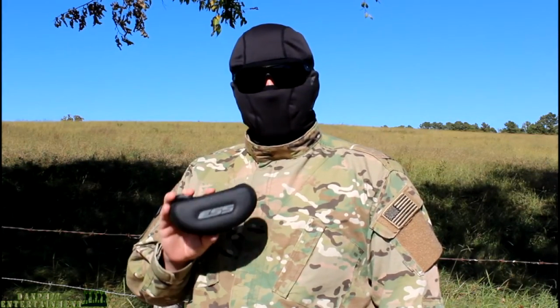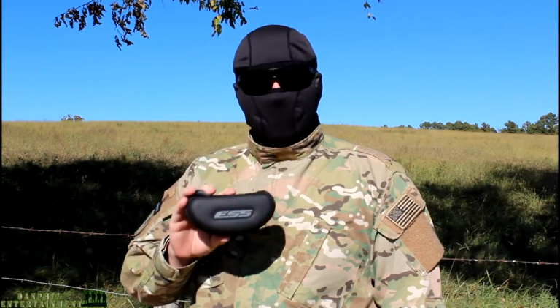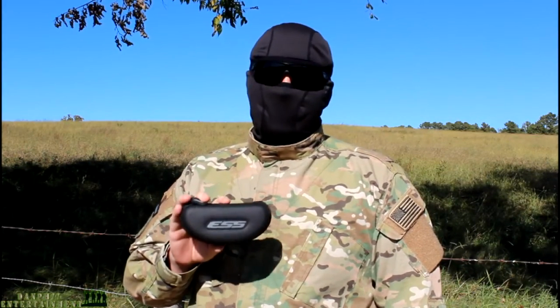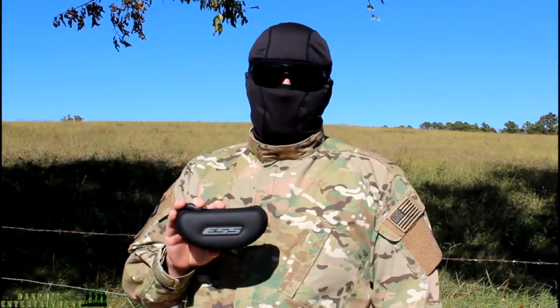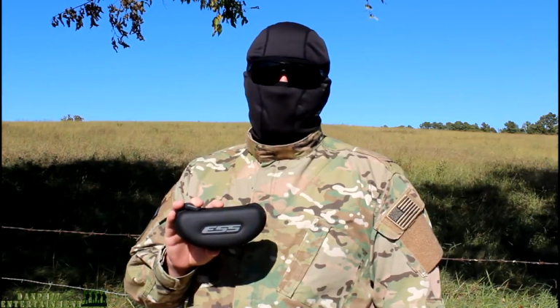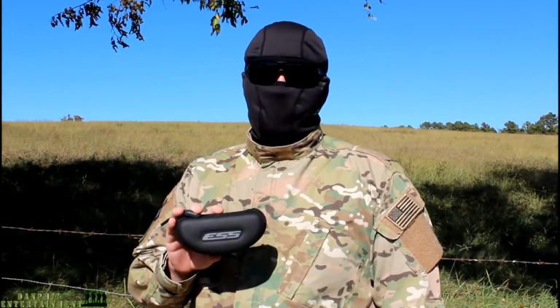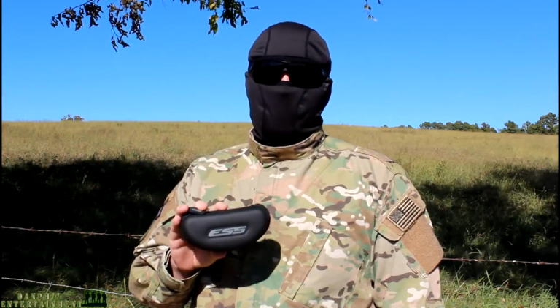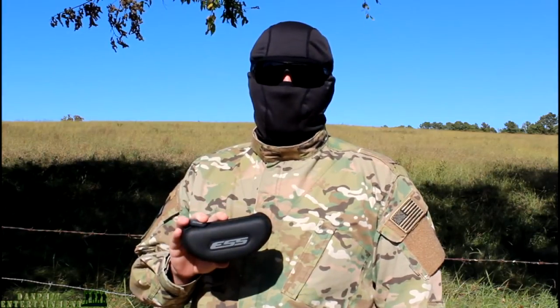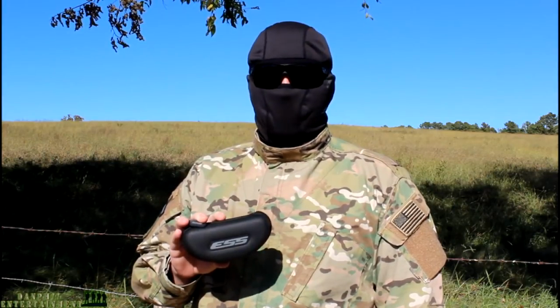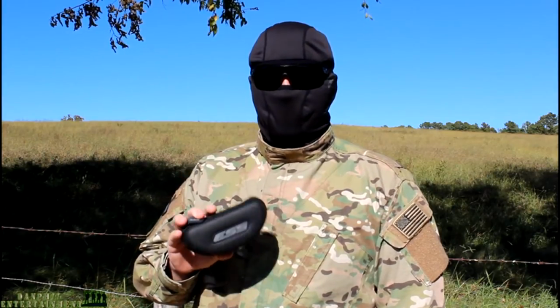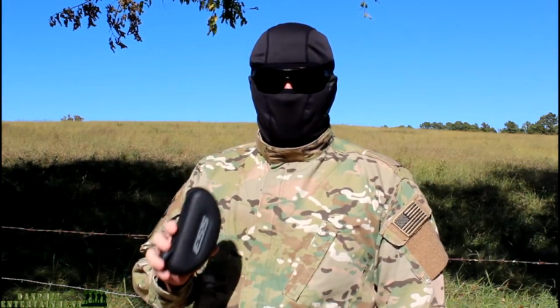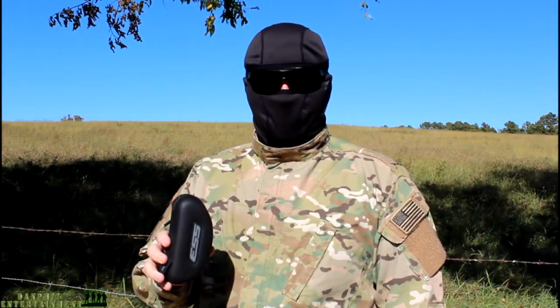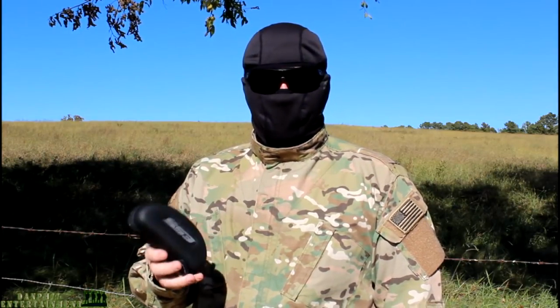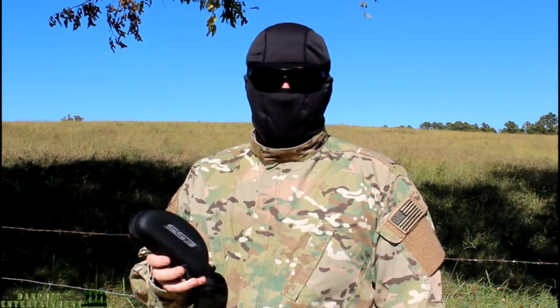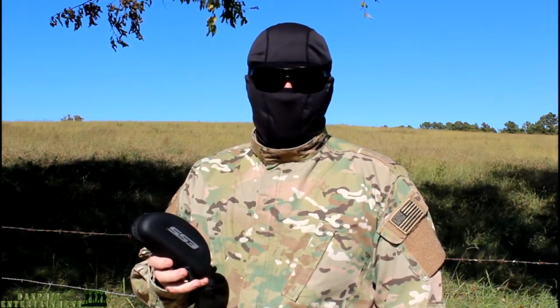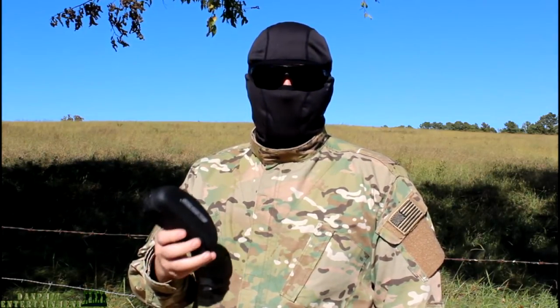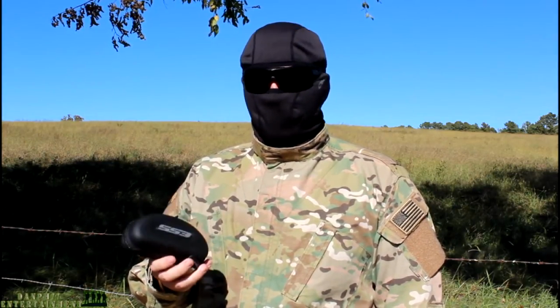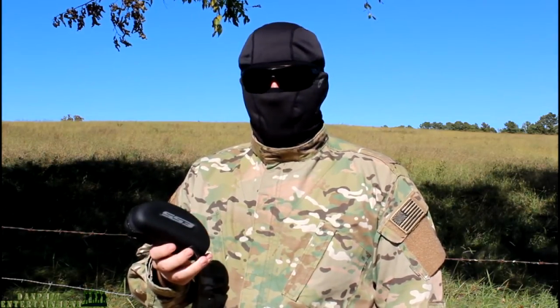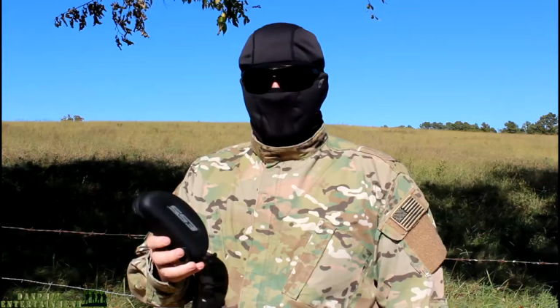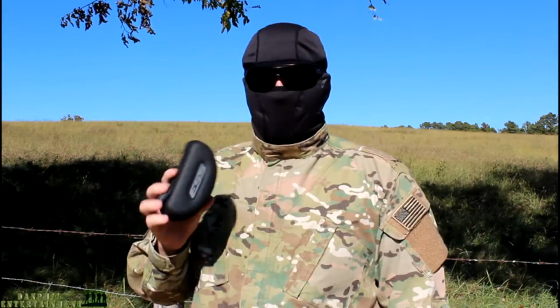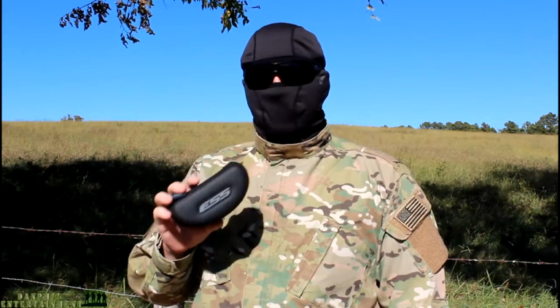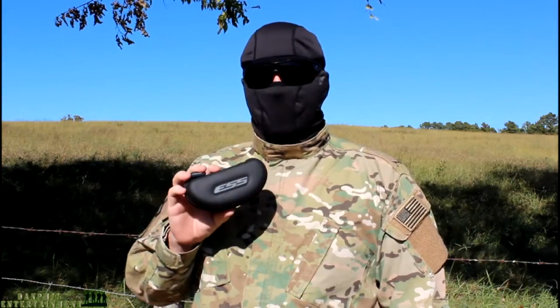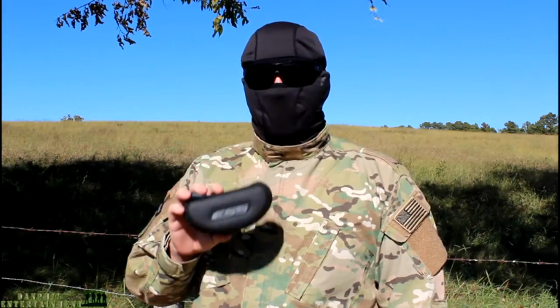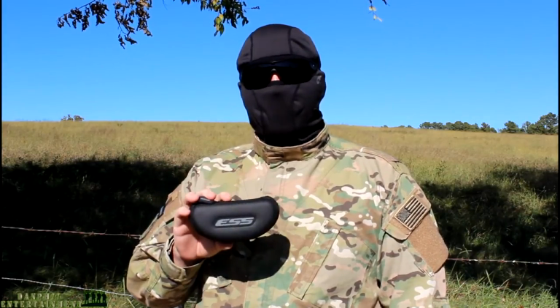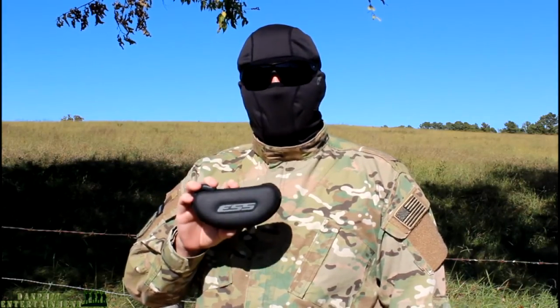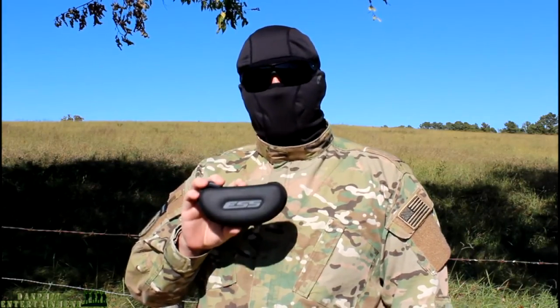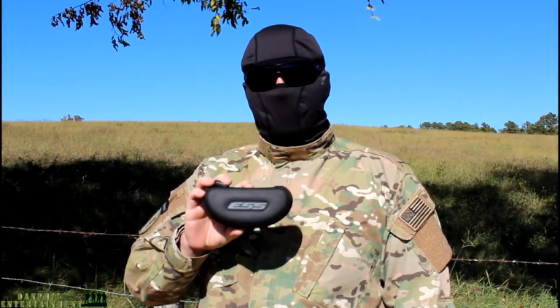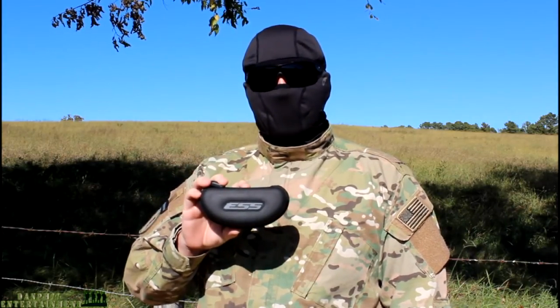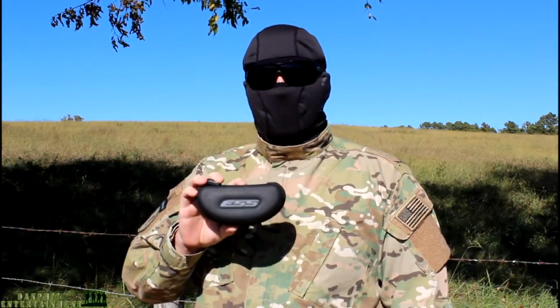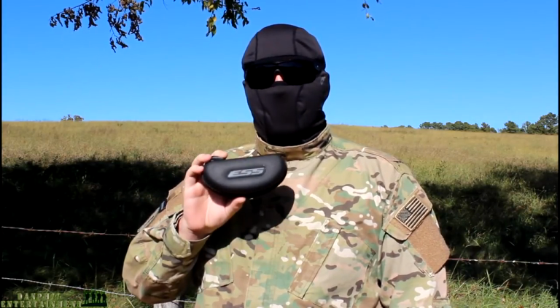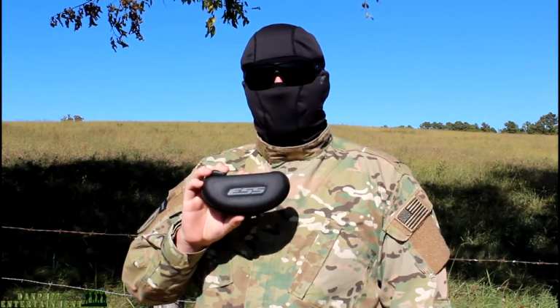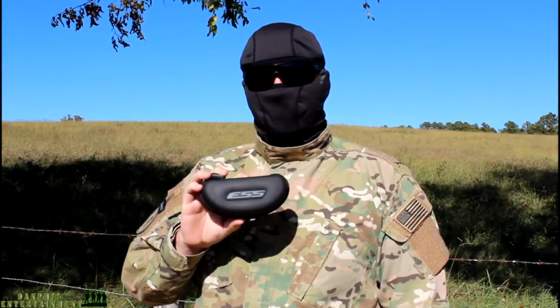You can buy the ESS Crossbows on many online retailers such as Amazon, Optics Planet, or even eBay. Optics Planet has a great deal at $94.50 and has free shipping.